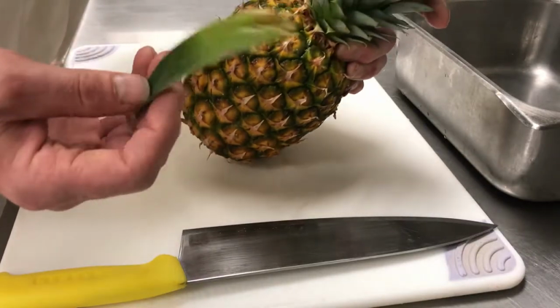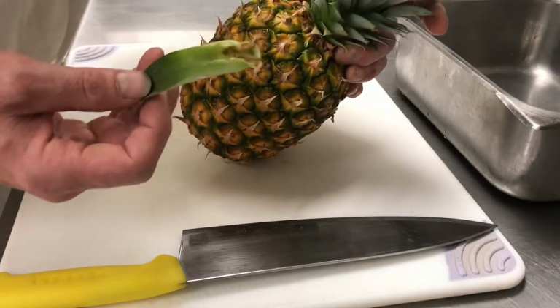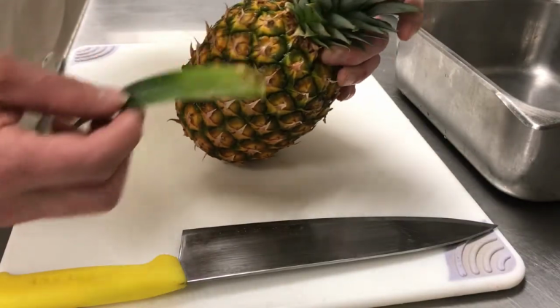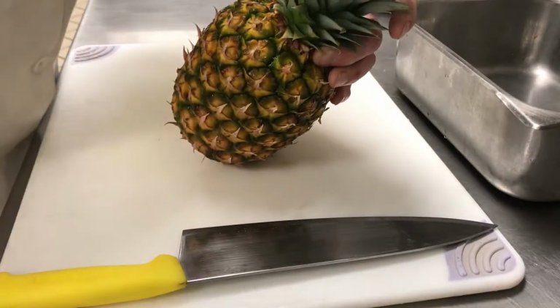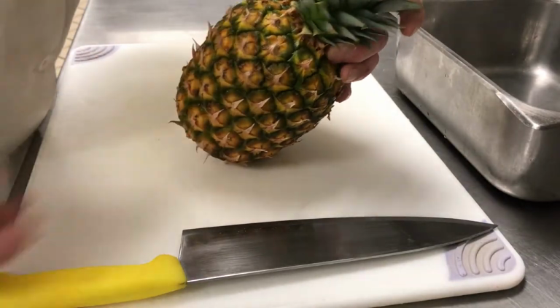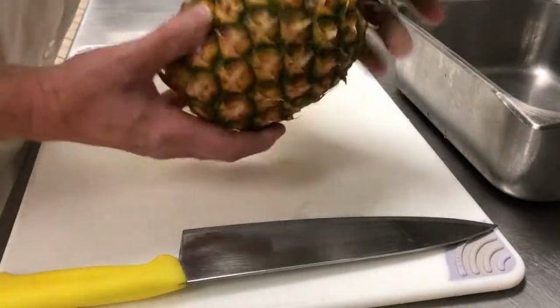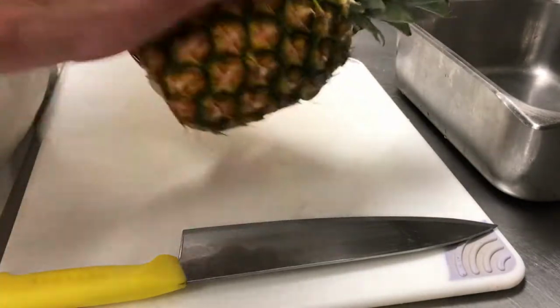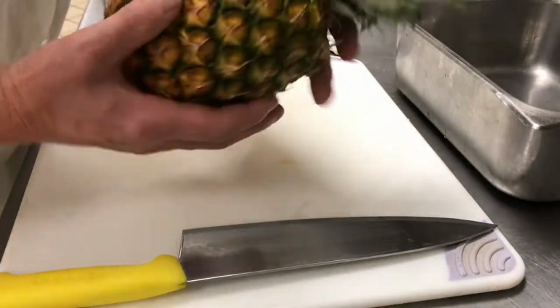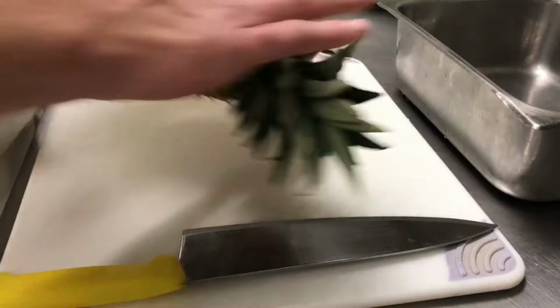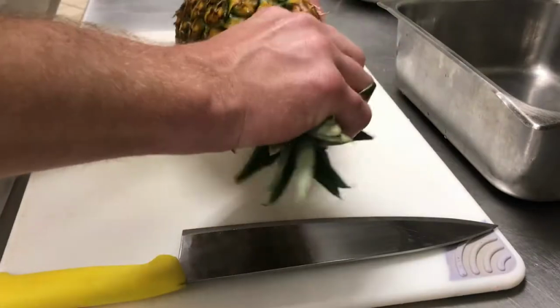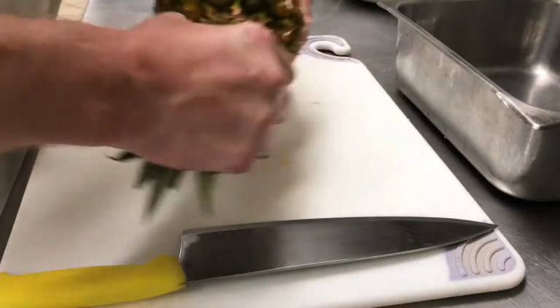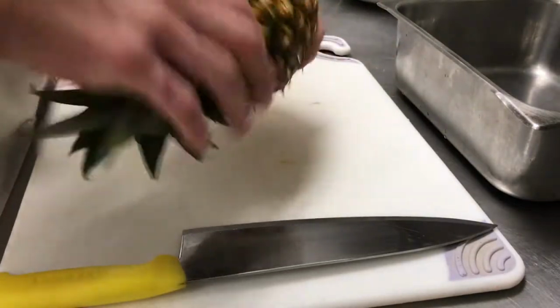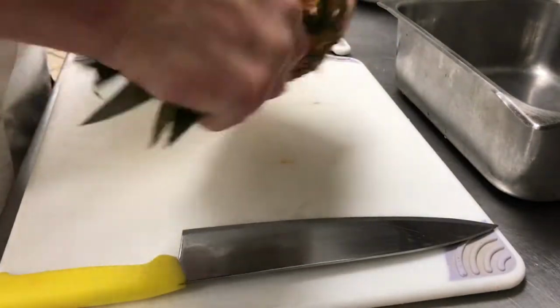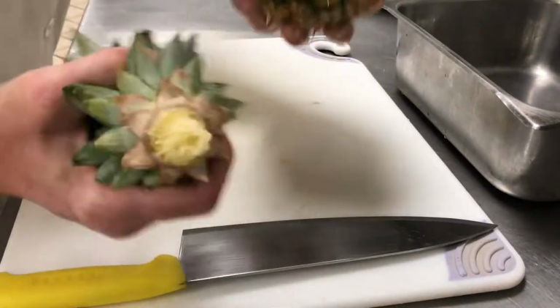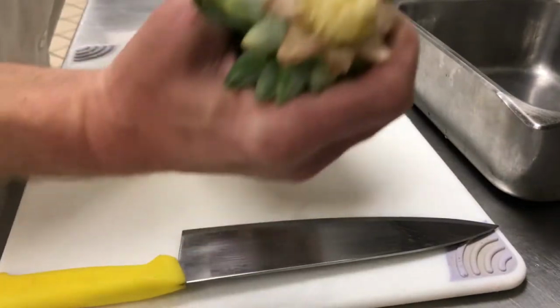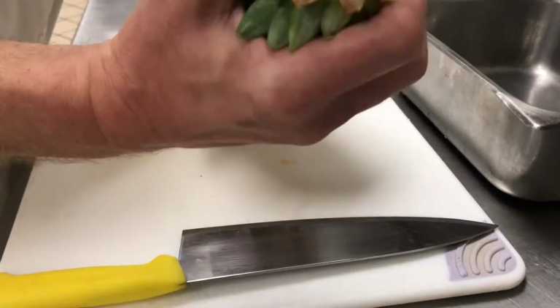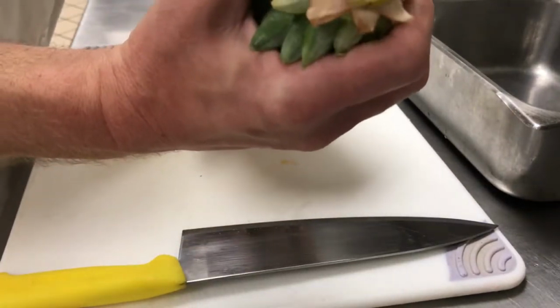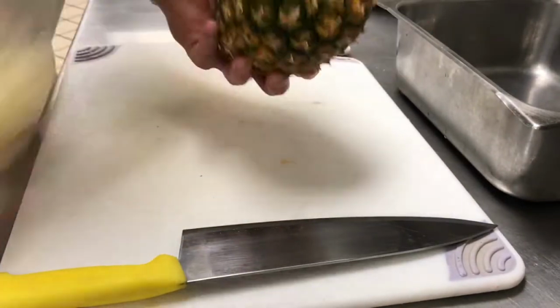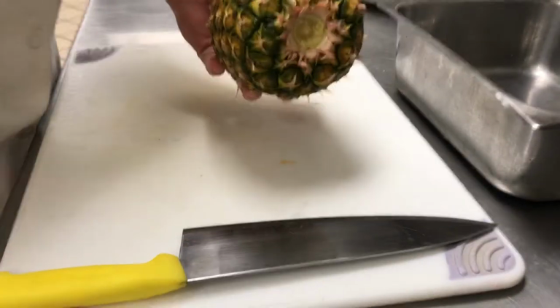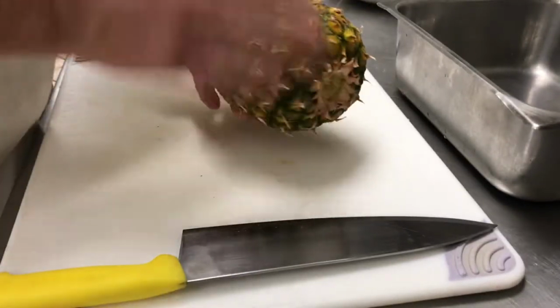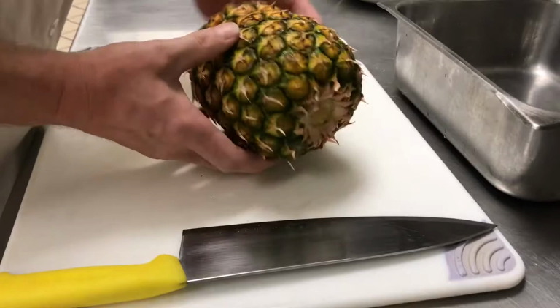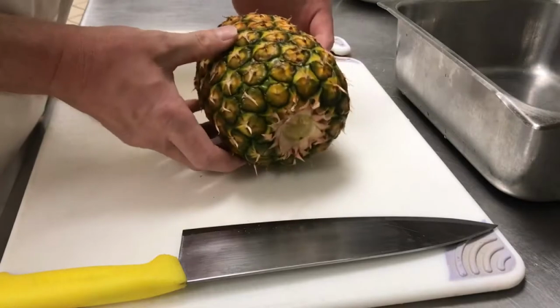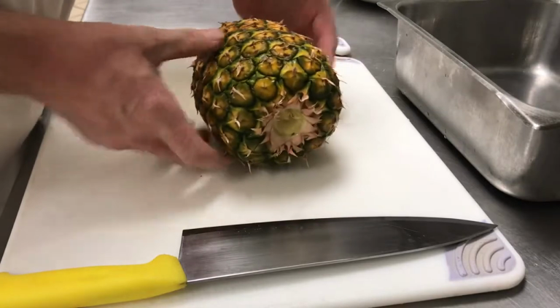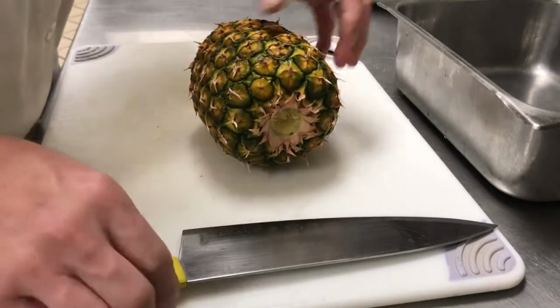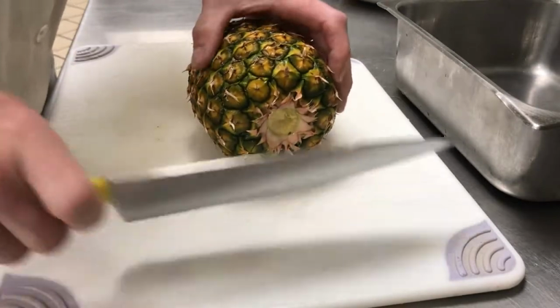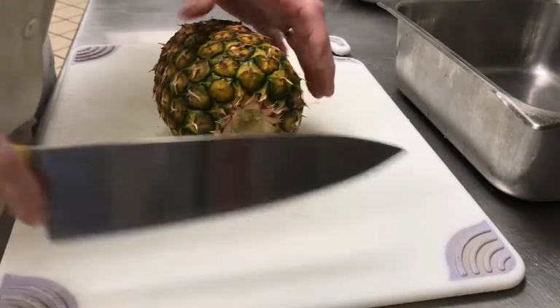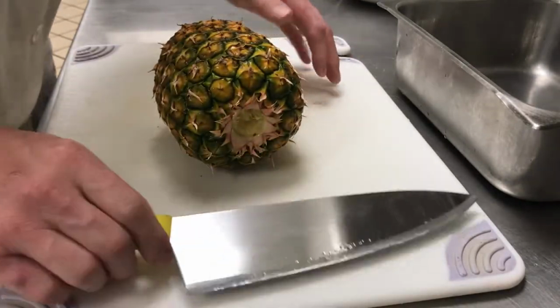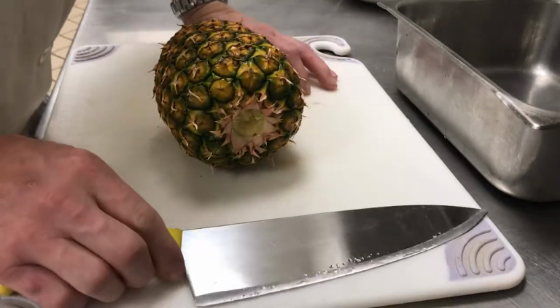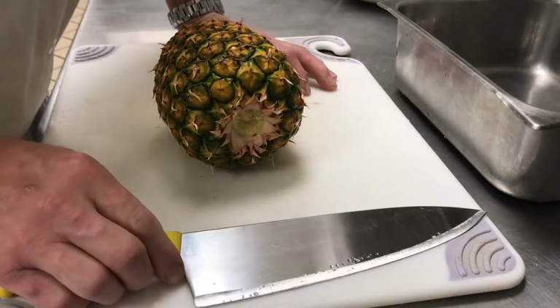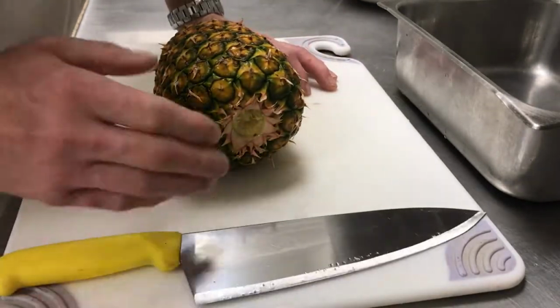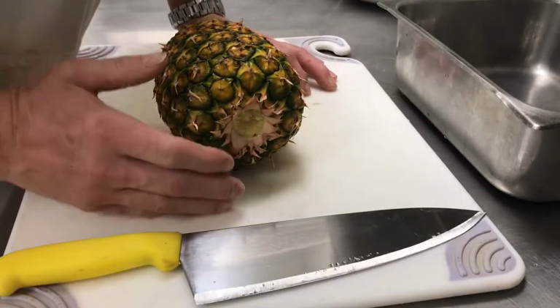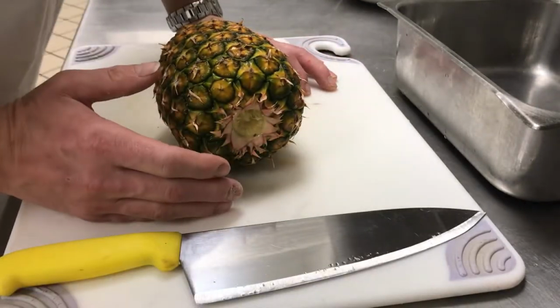Next thing I would do is wash the pineapple, and you can twist this top off right here, and you're left with just the whole pineapple. Then it's the same process as every other fruit I've shown you on my videos.